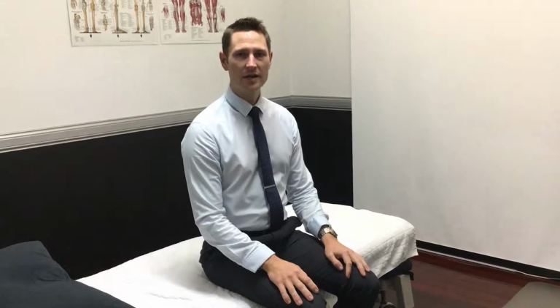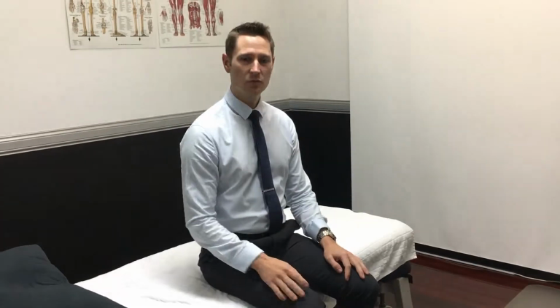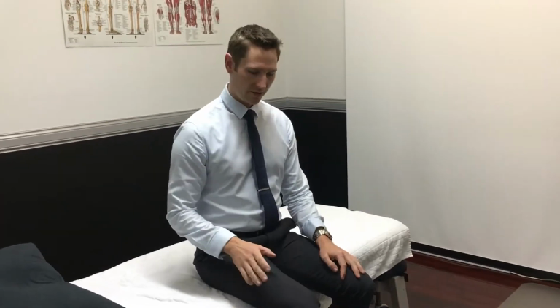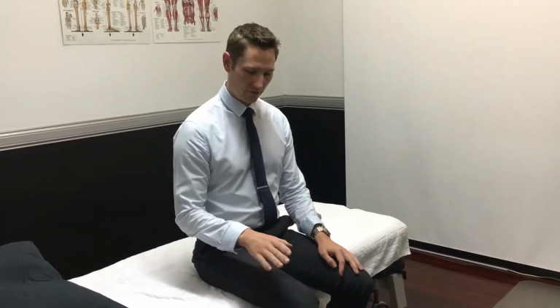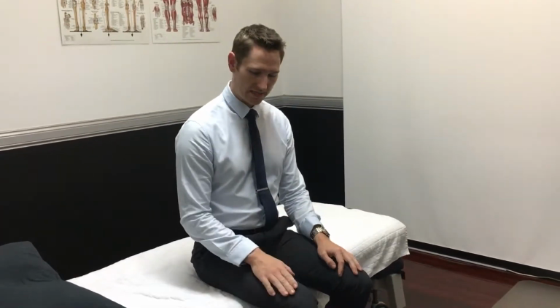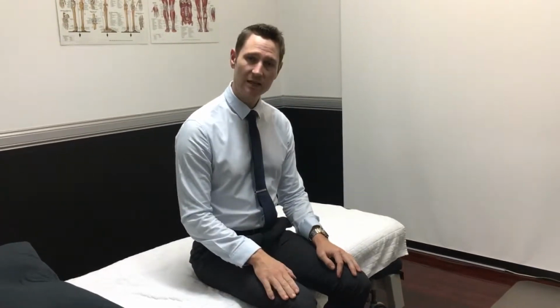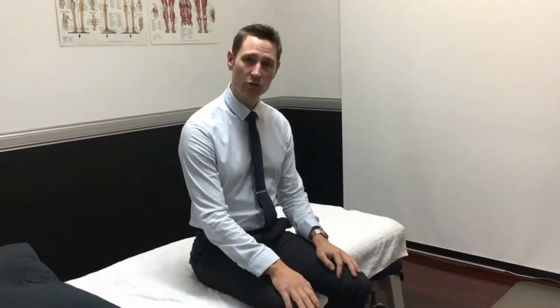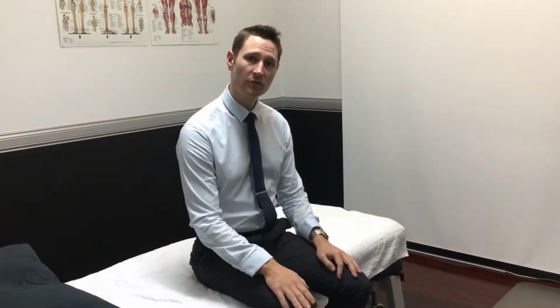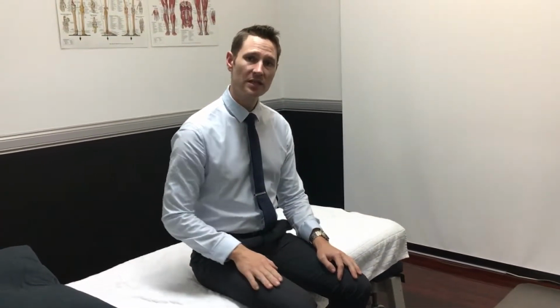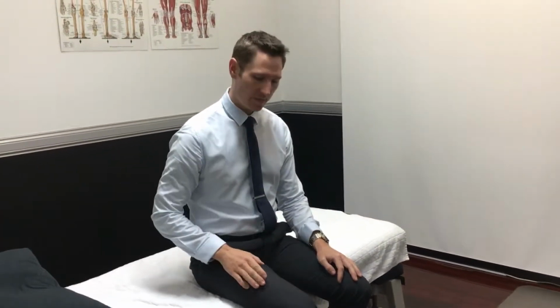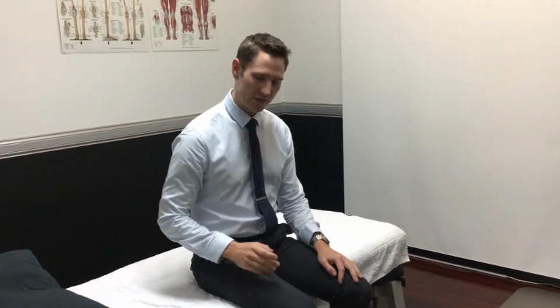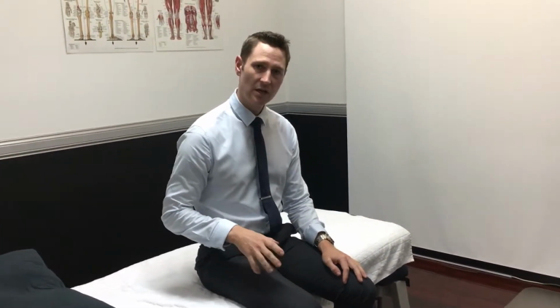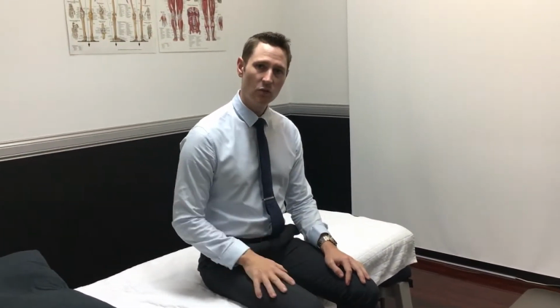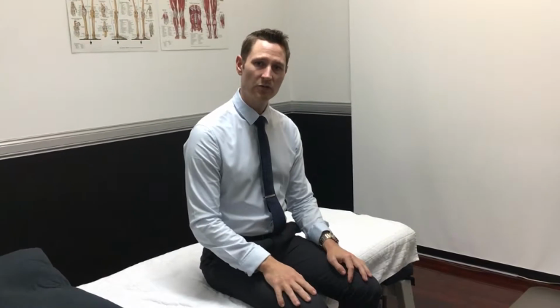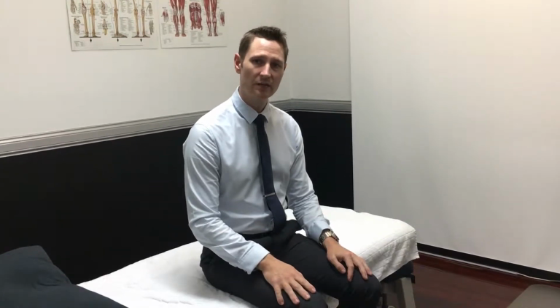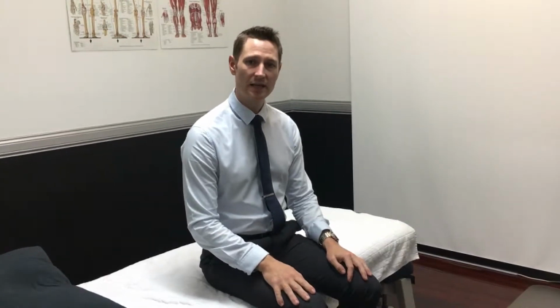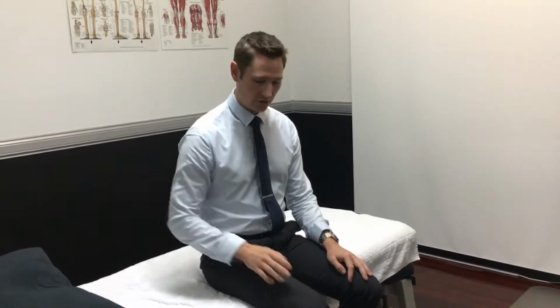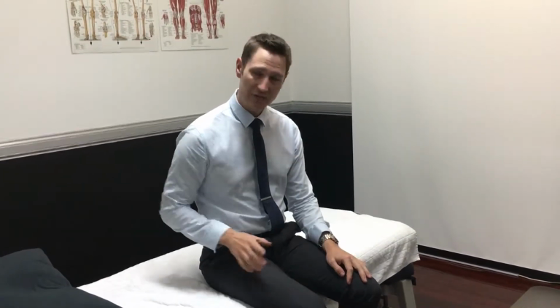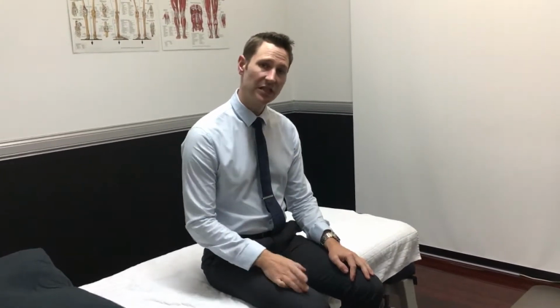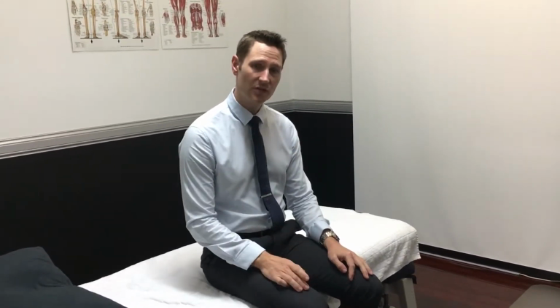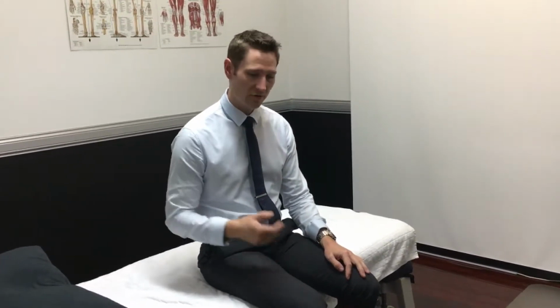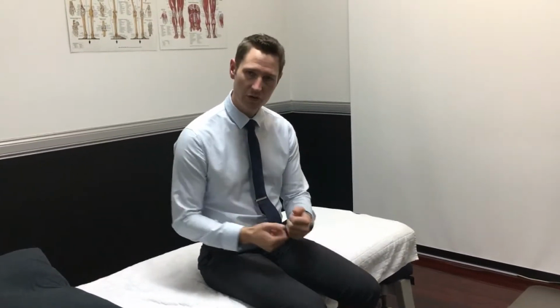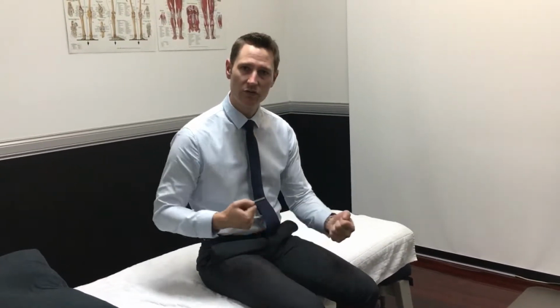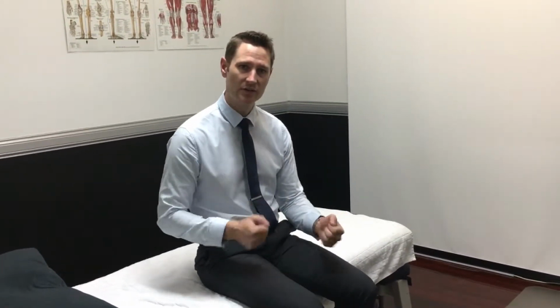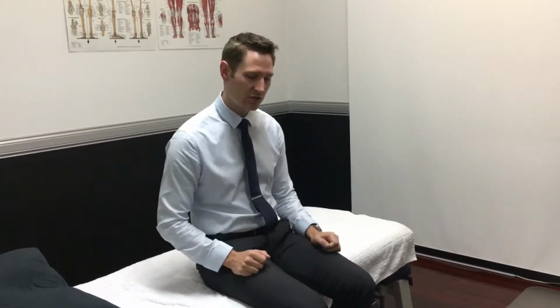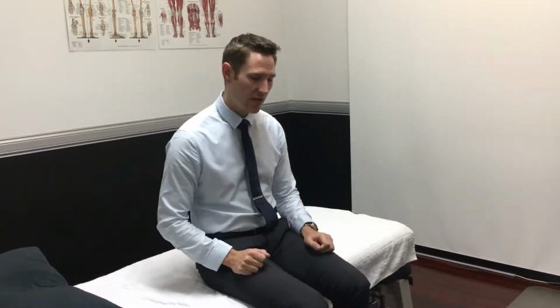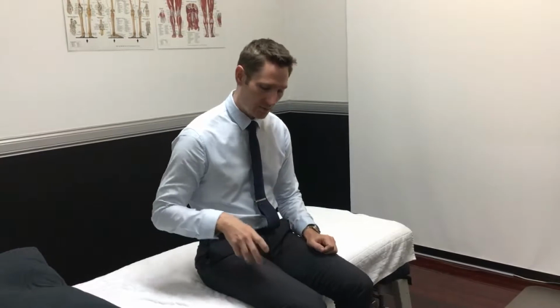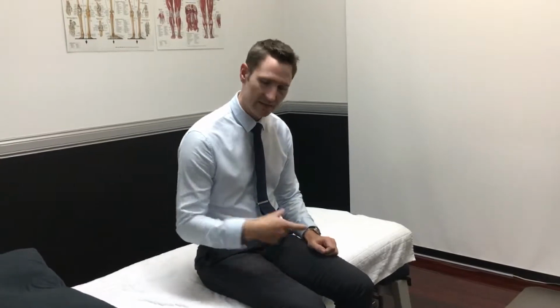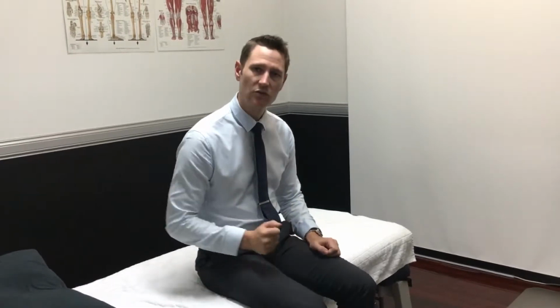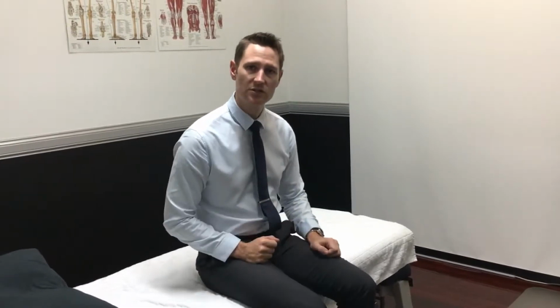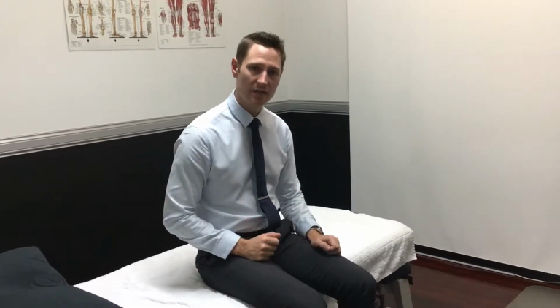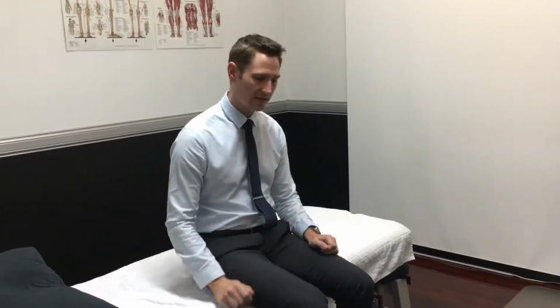We're going to go through a technique called neural flossing, which will help to relieve any neural tension injuries. So if you put your nerve under stretch and it's starting to cause issues down in the legs.